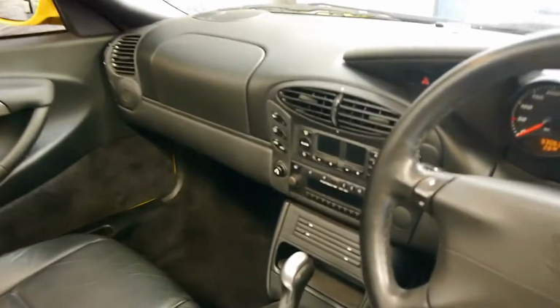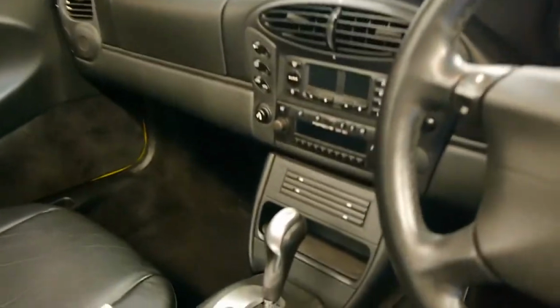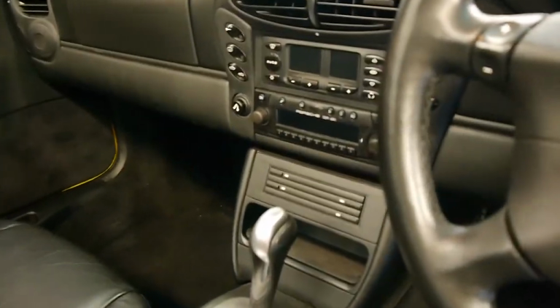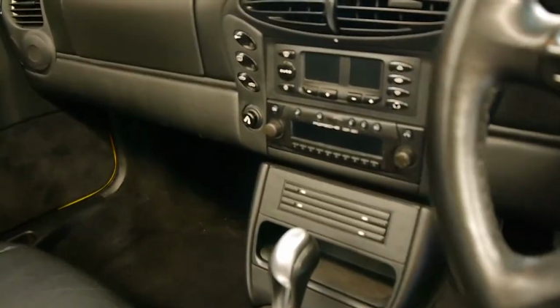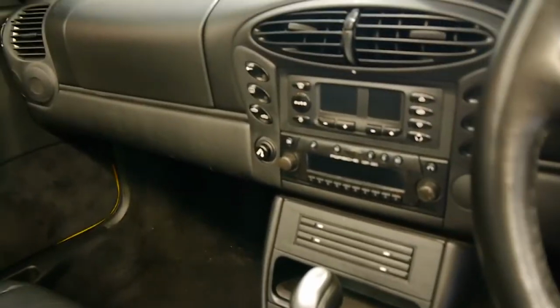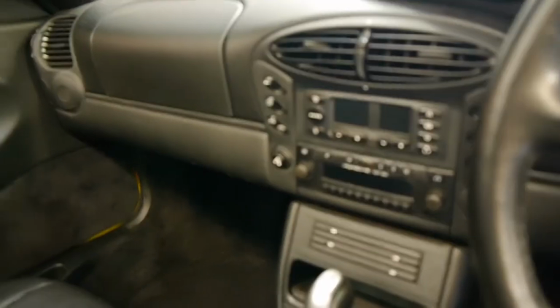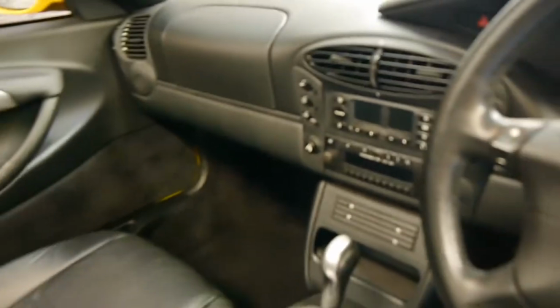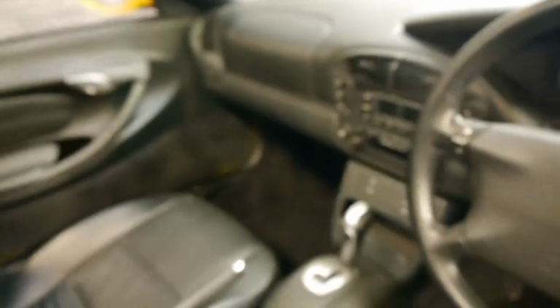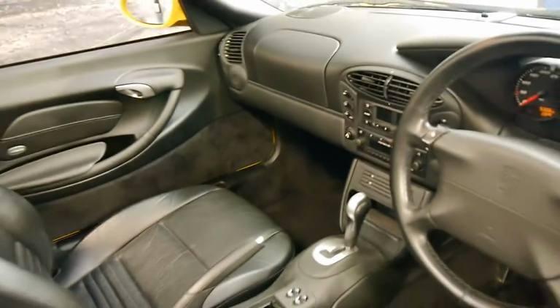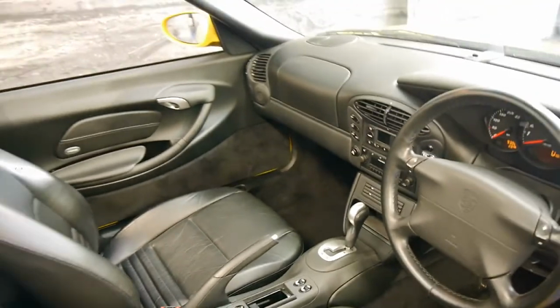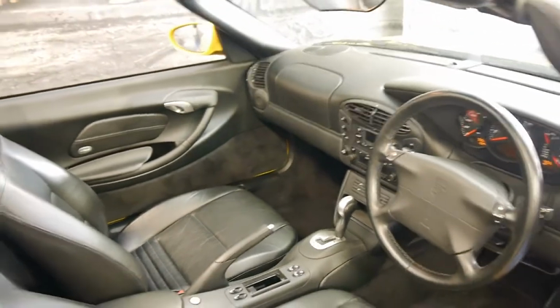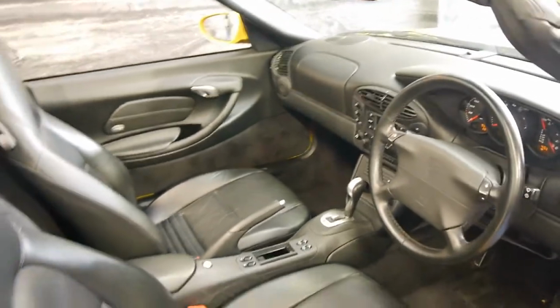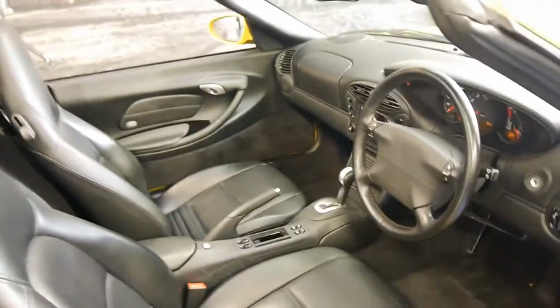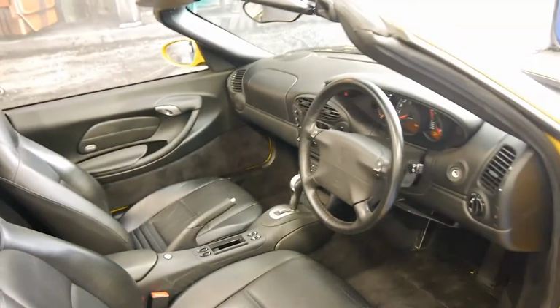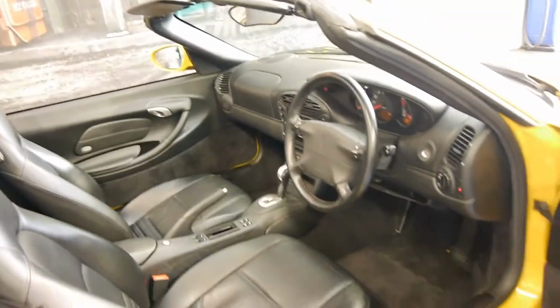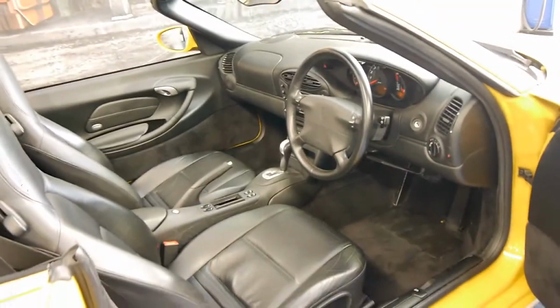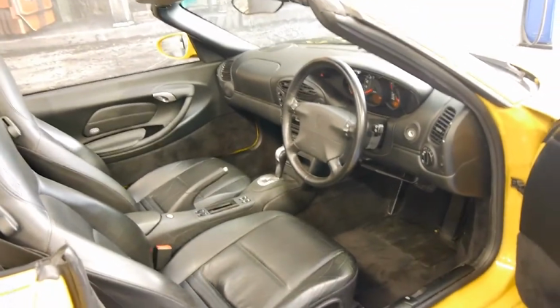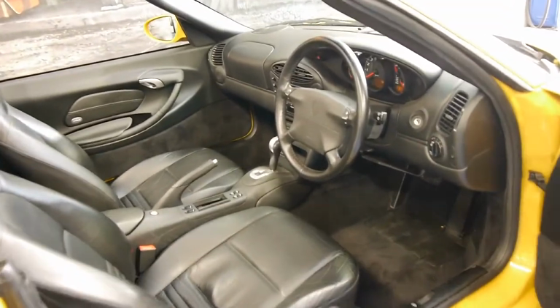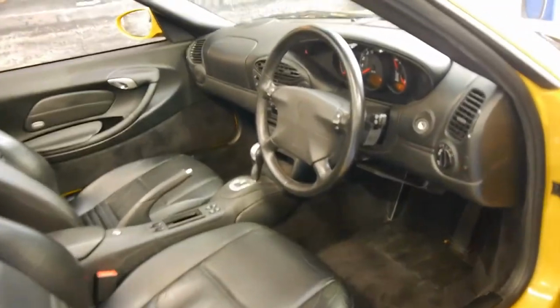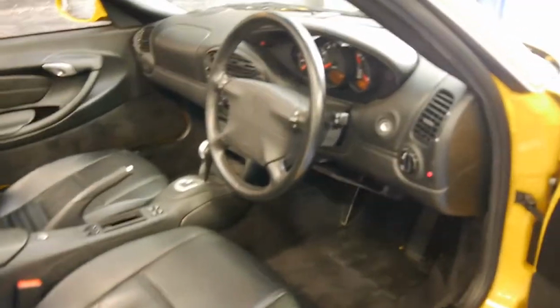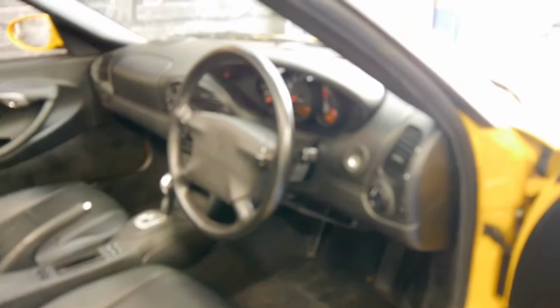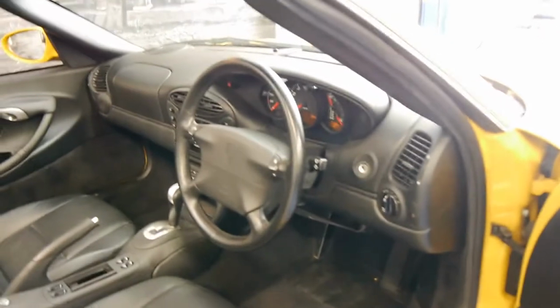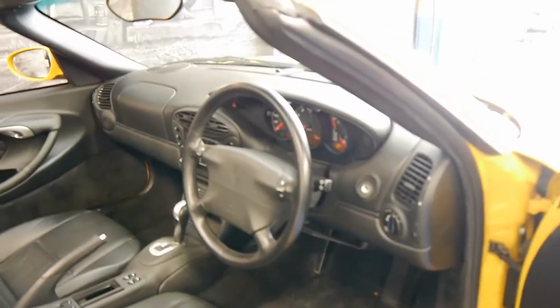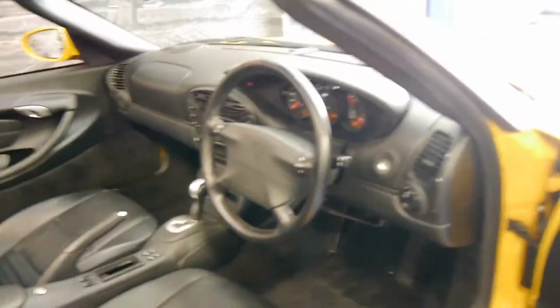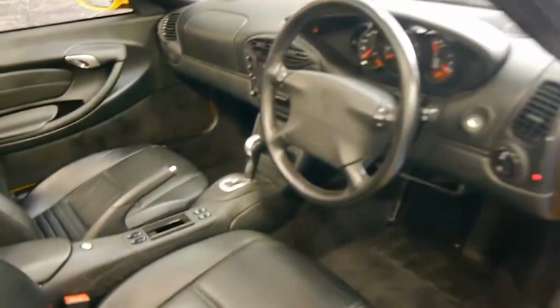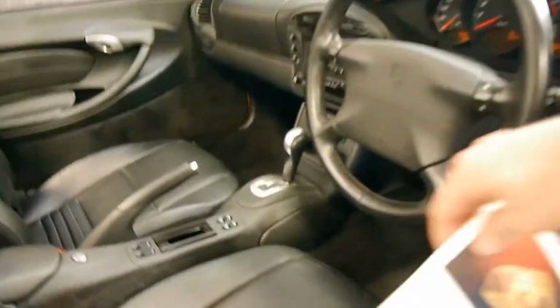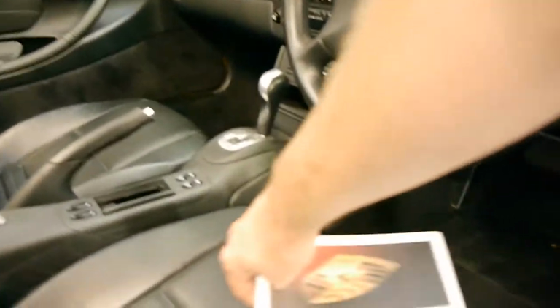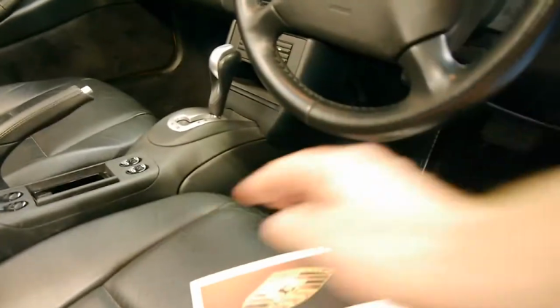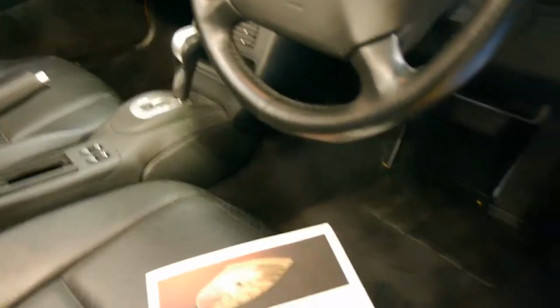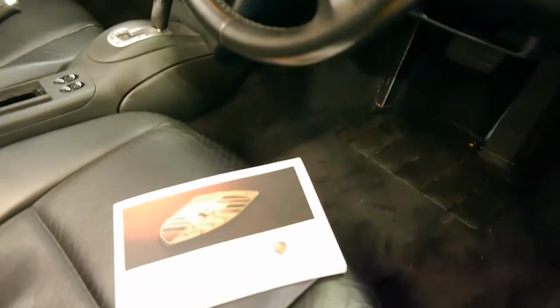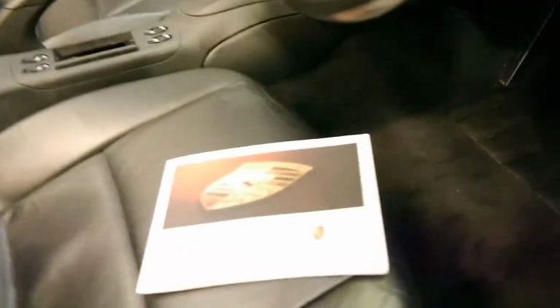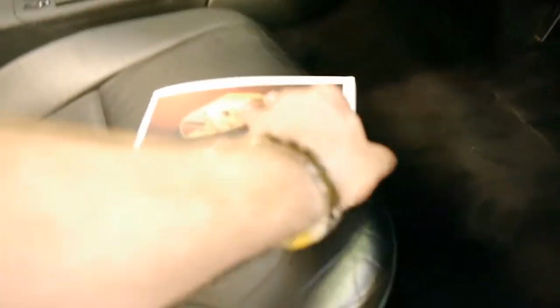All the controls are in excellent condition. Black is a very good colour to have on the interior when they get to this sort of age. We will have a look at the logbook, because it's one of the best things about this car.